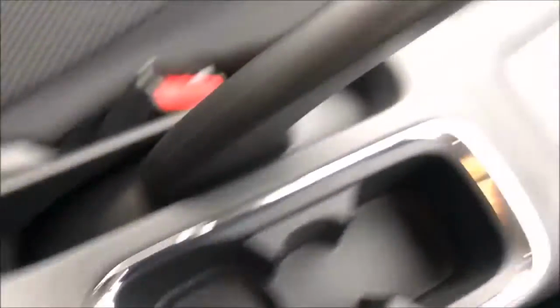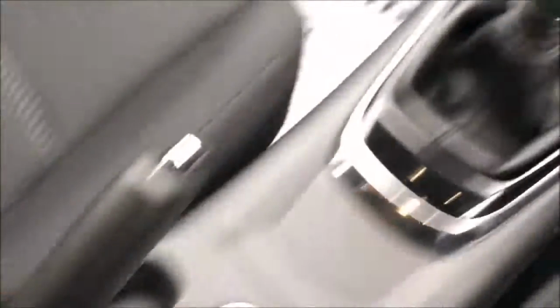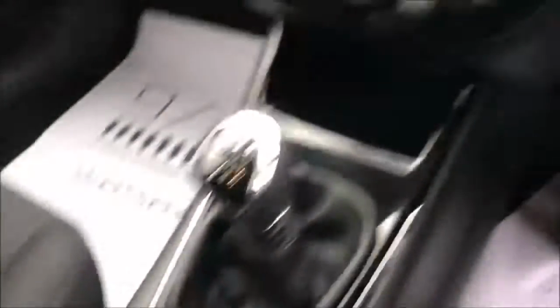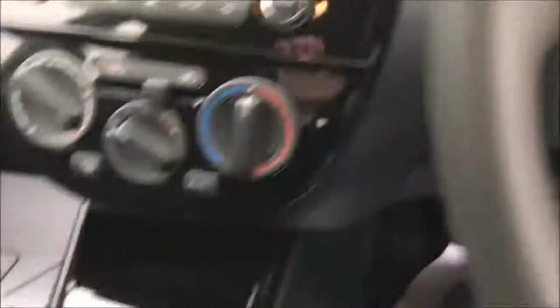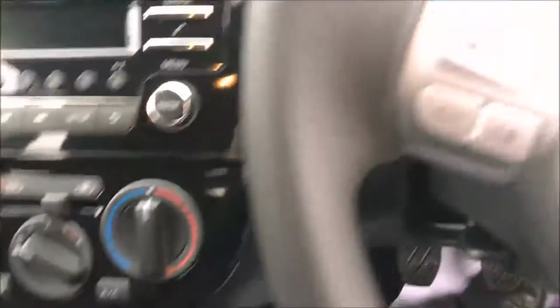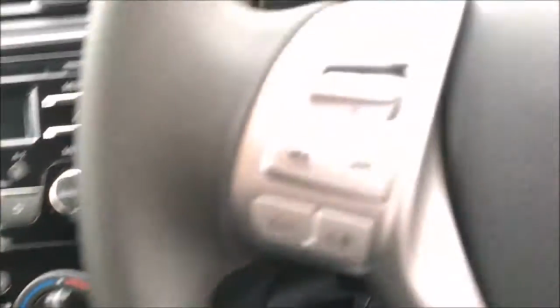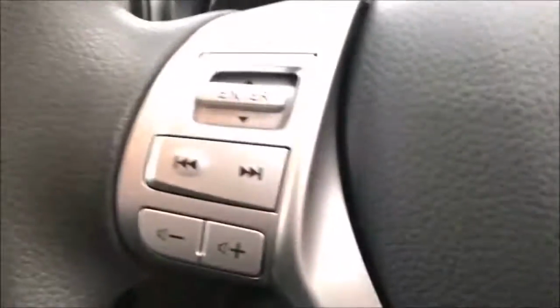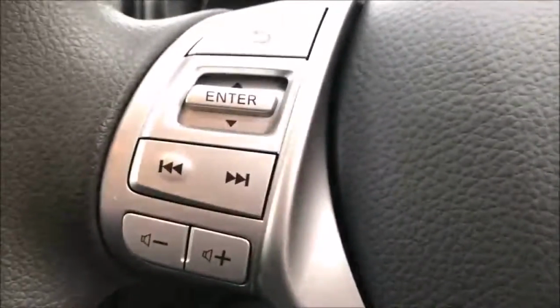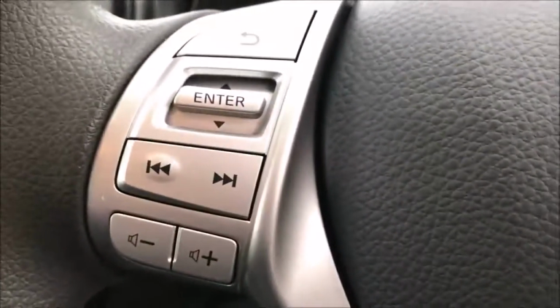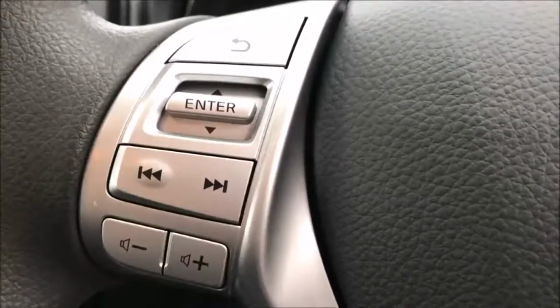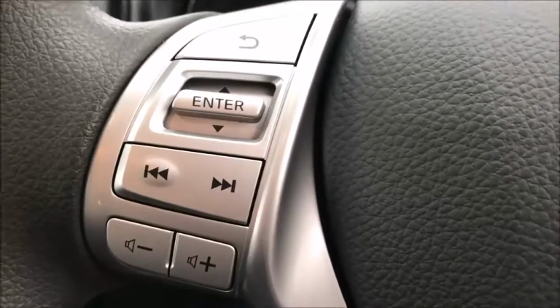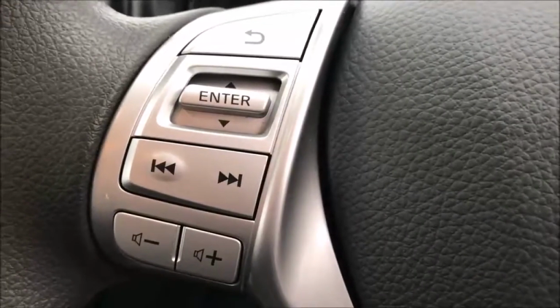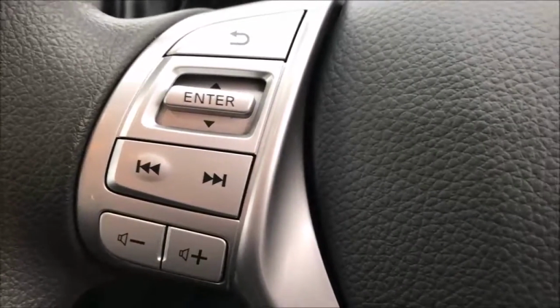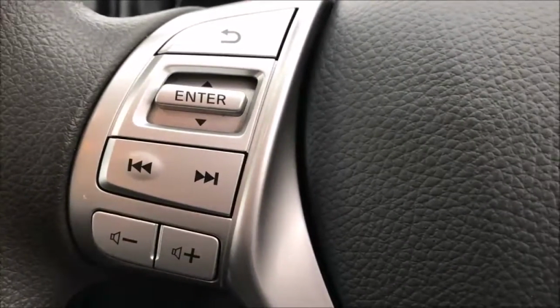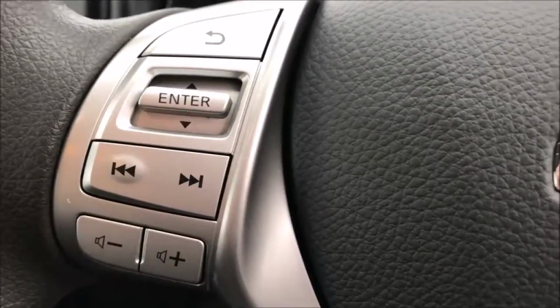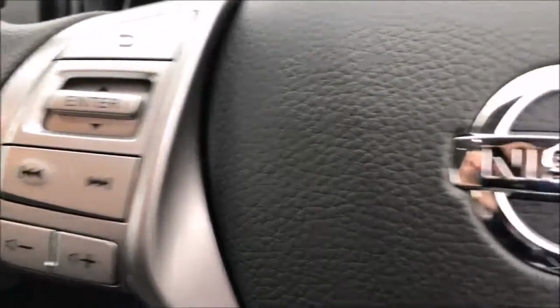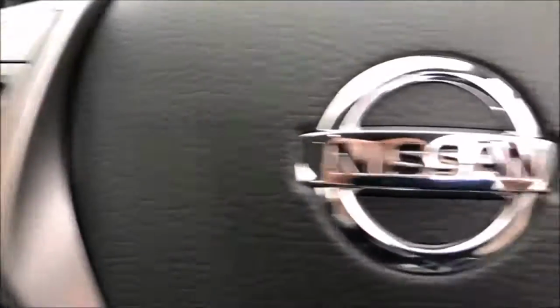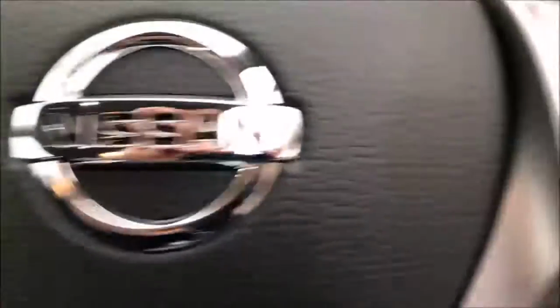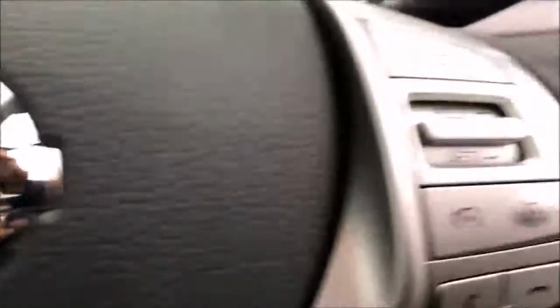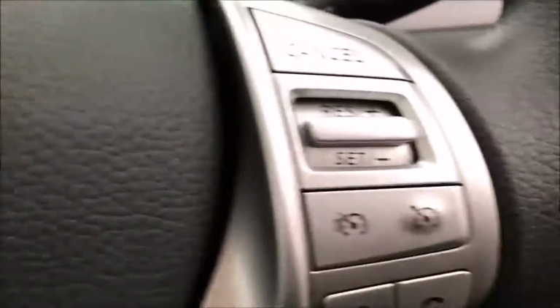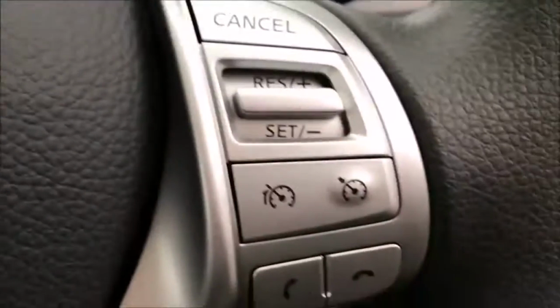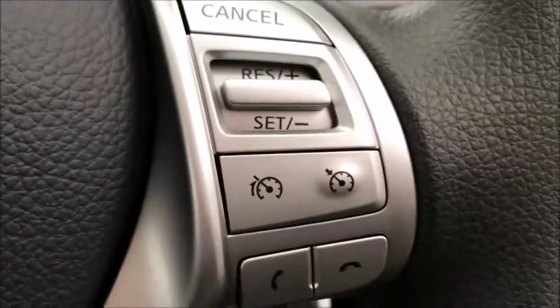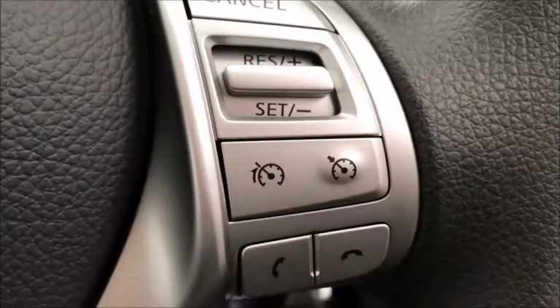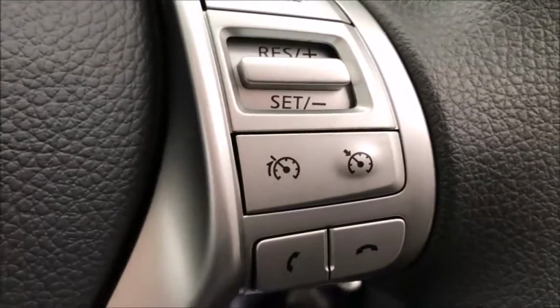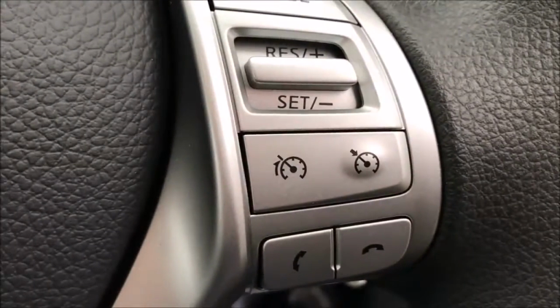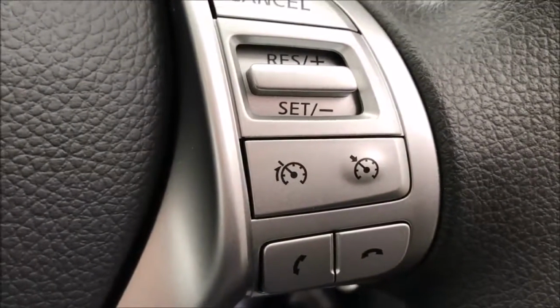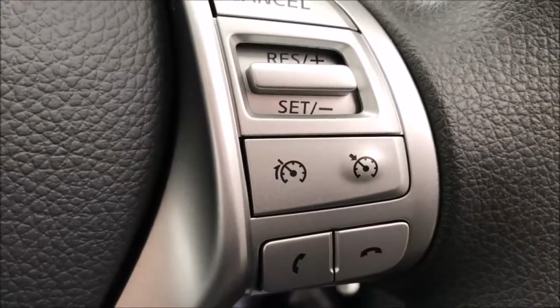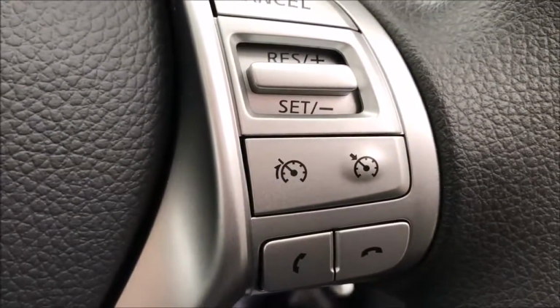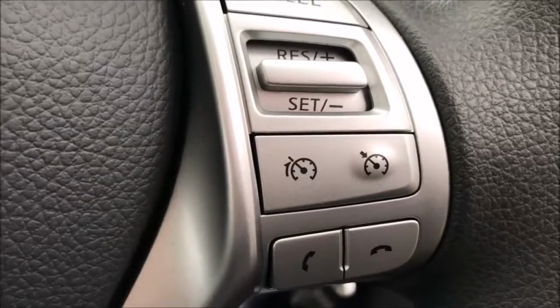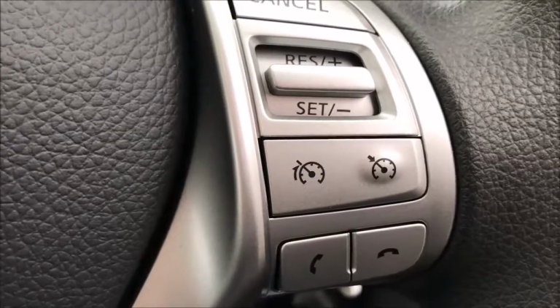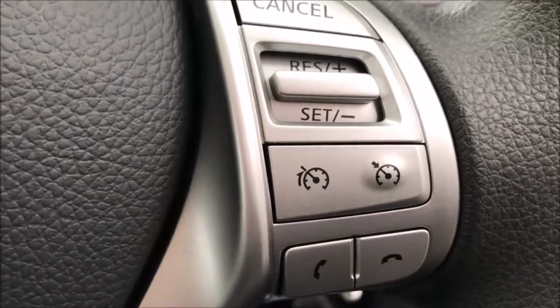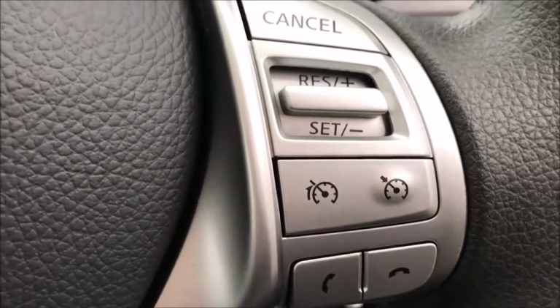Moving on to the steering wheel, on the left hand side you'll find the controls for the media system and the volume, while on the right hand side you'll find the controls for the Bluetooth audio system and the cruise control.